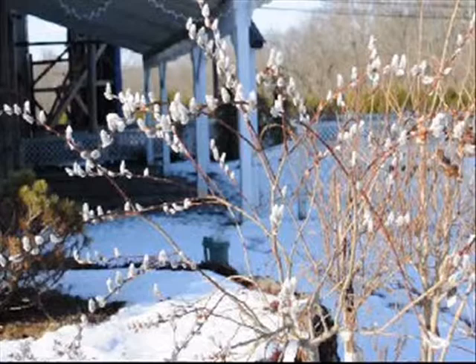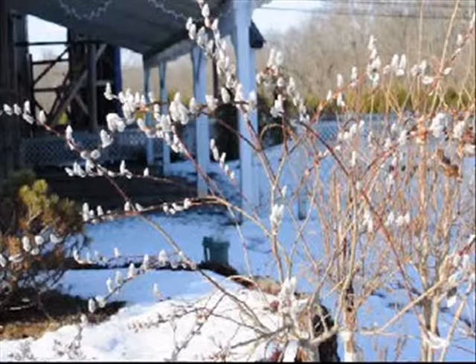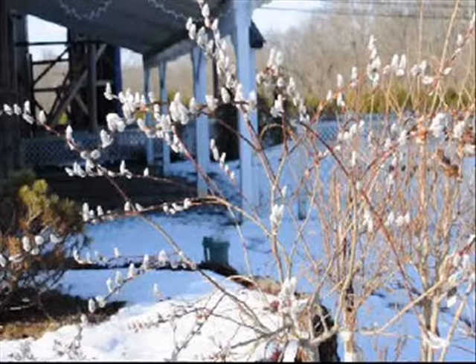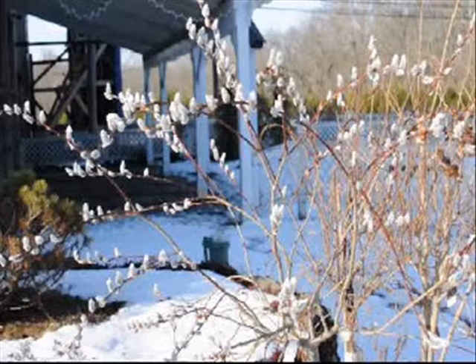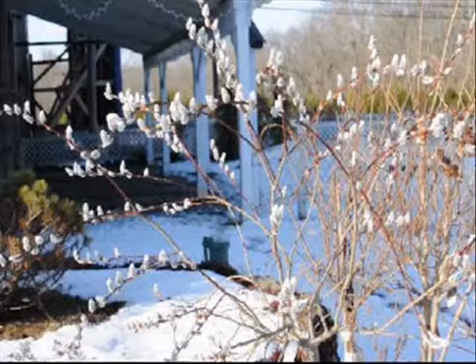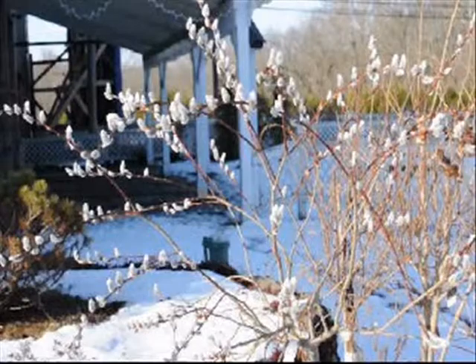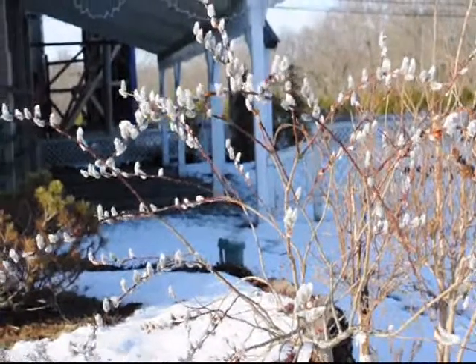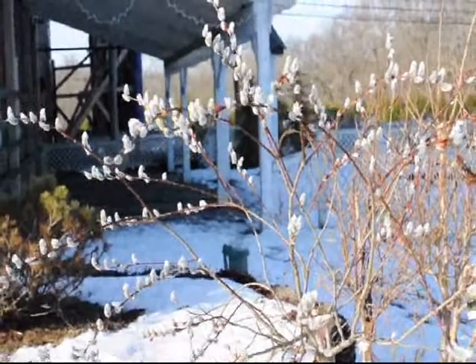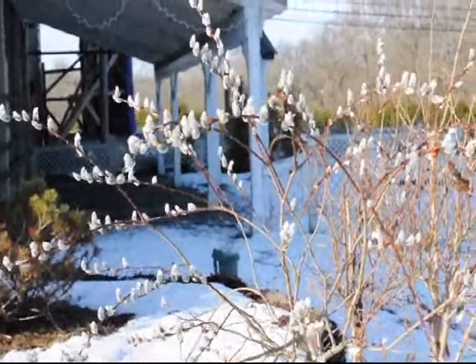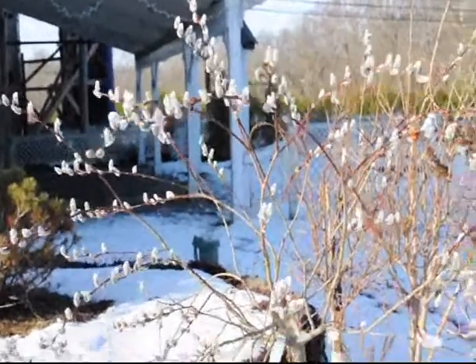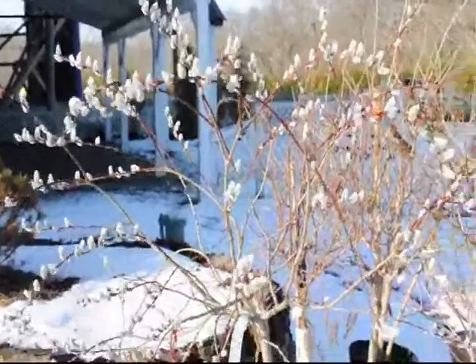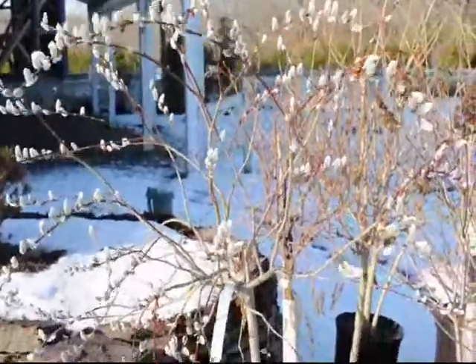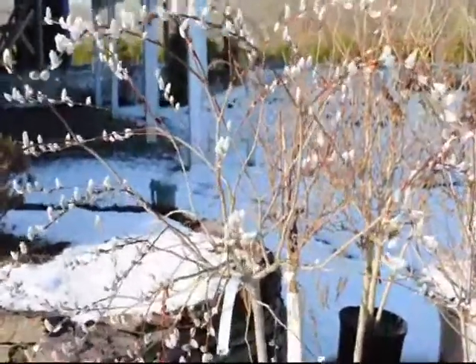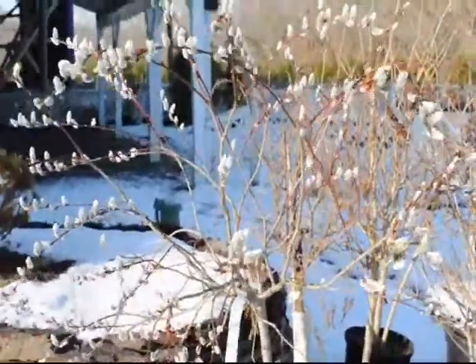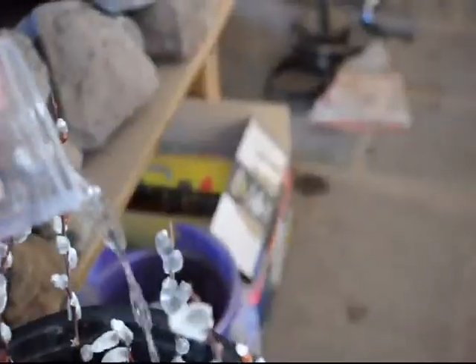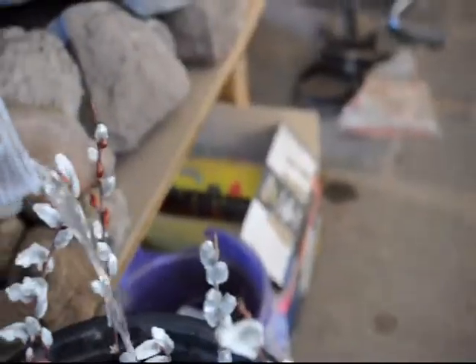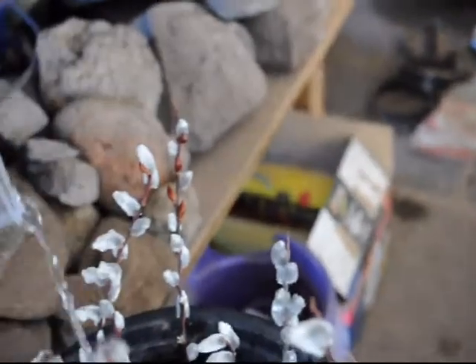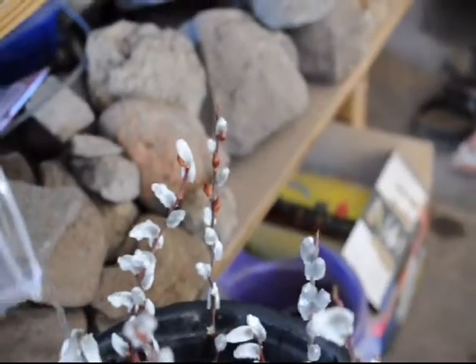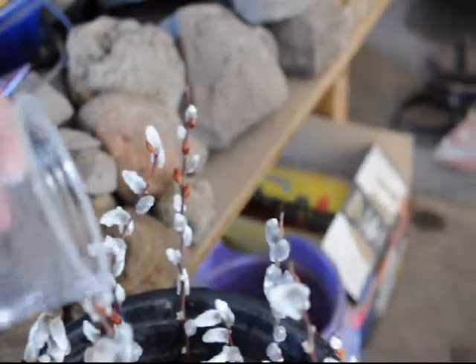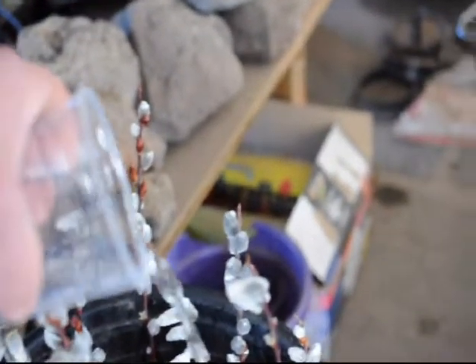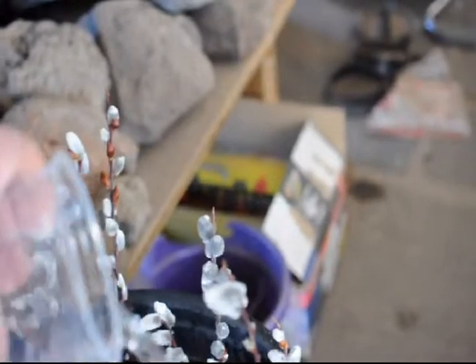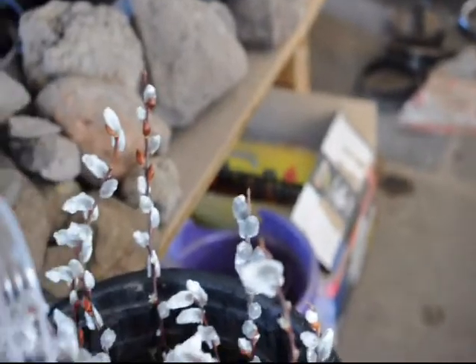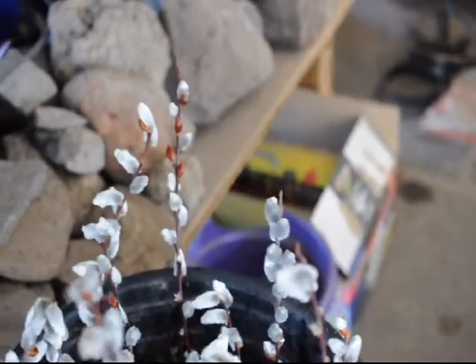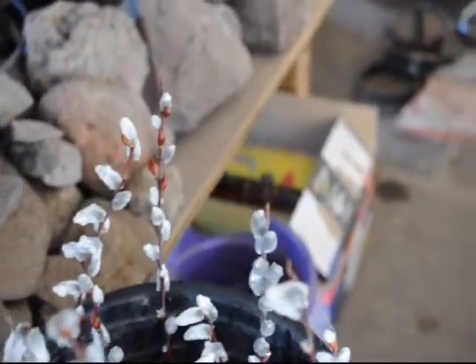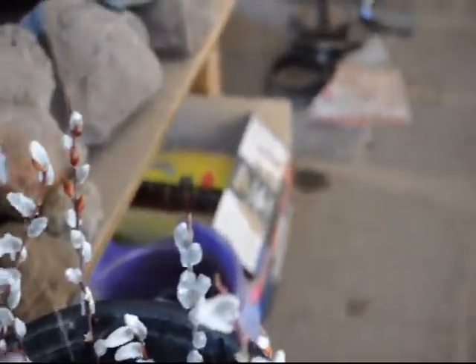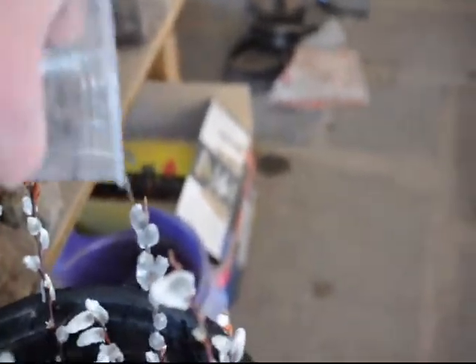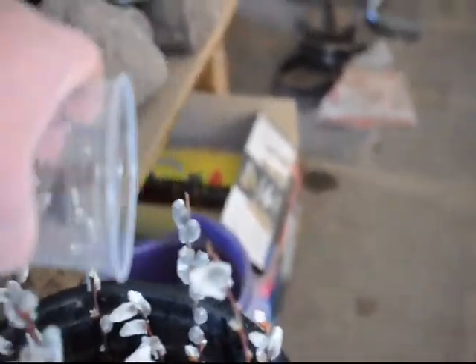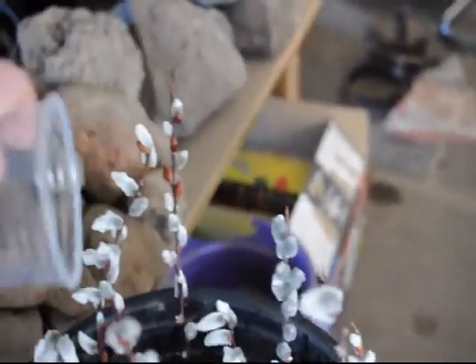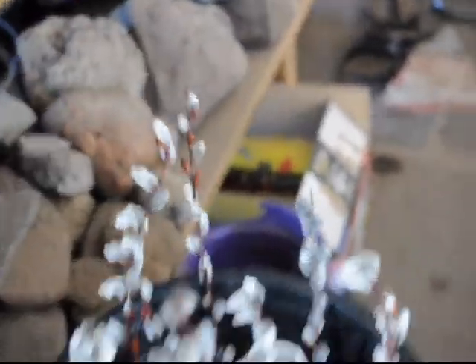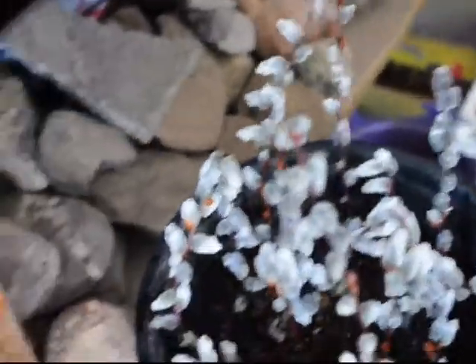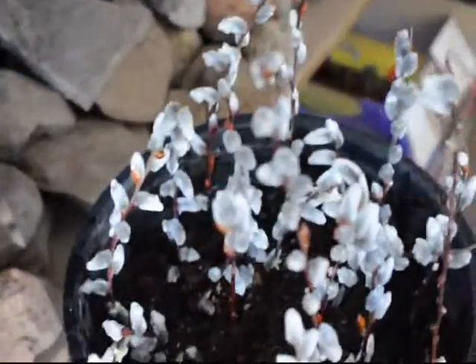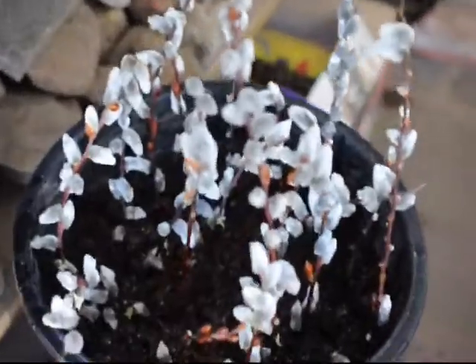Another use for the pussy willow is that it's a wet-tolerant plant — it likes lots of water. If you have an area where there is a lot of erosion, you can plant the pussy willow, as the roots are very fibrous and do hold the soil together.